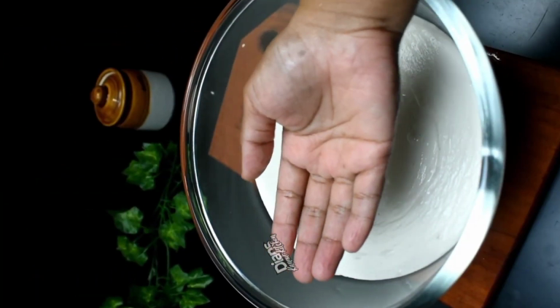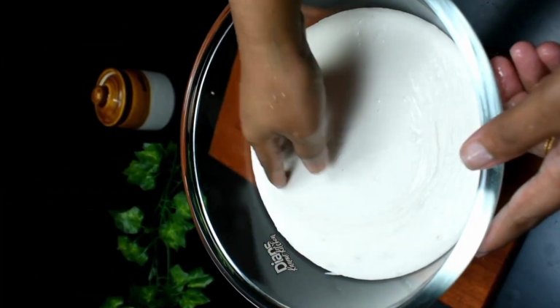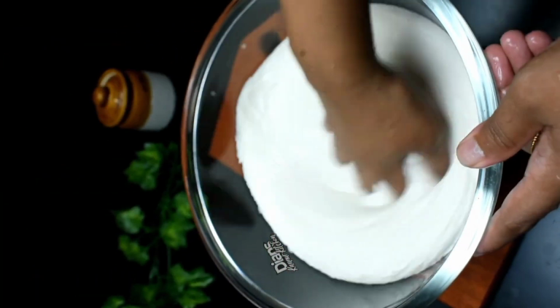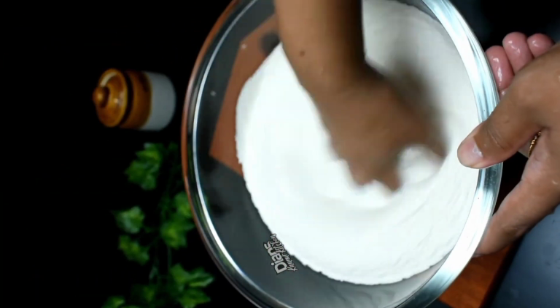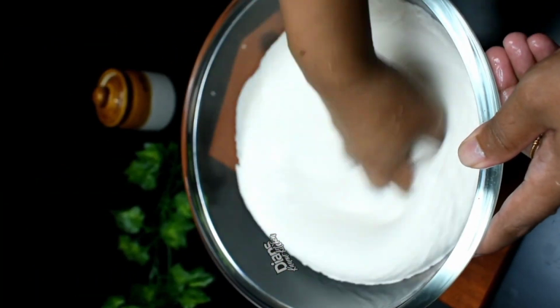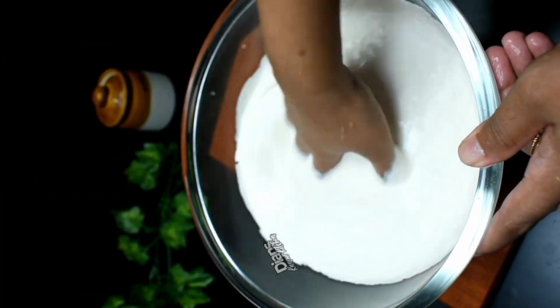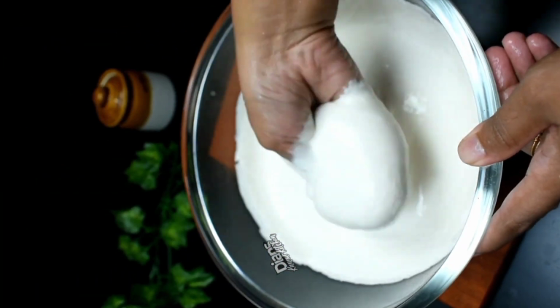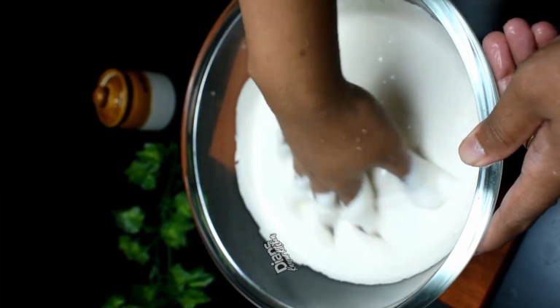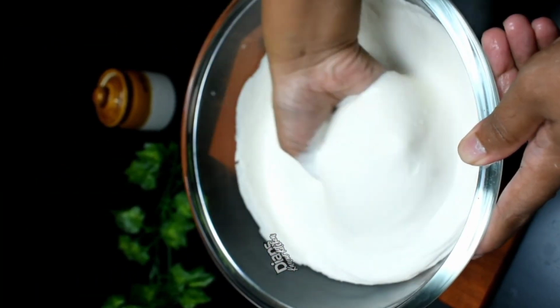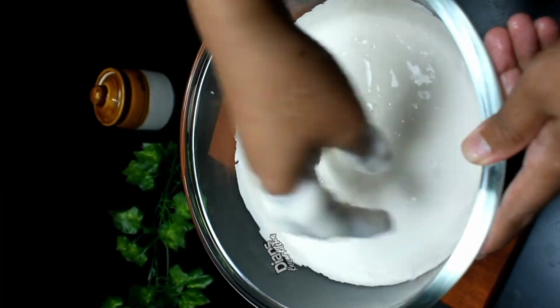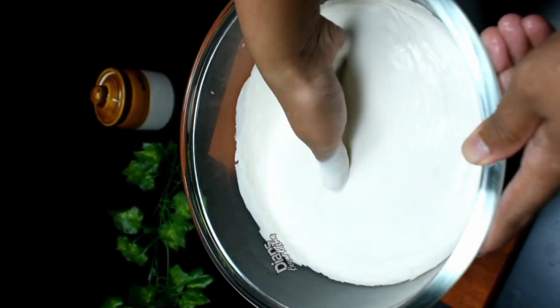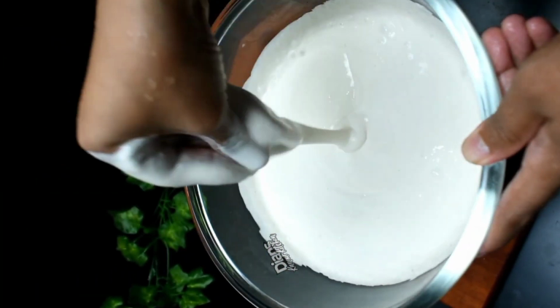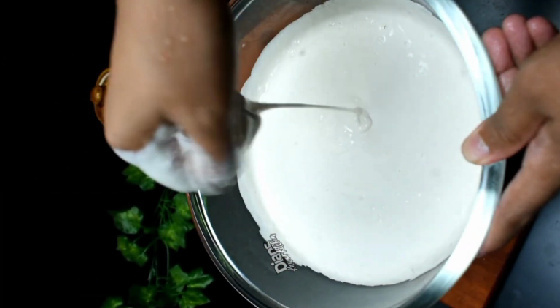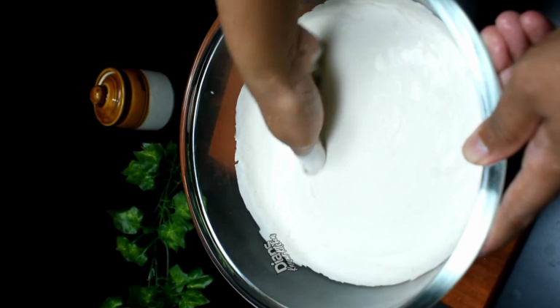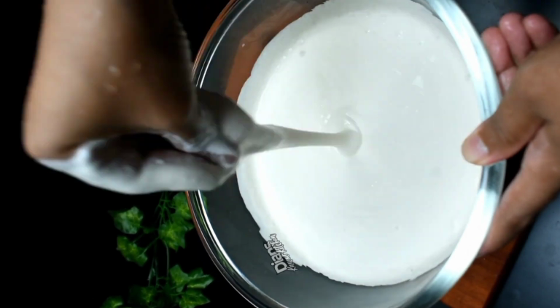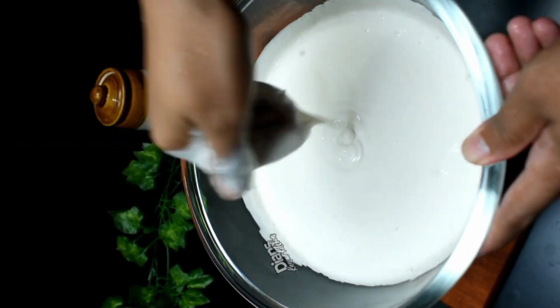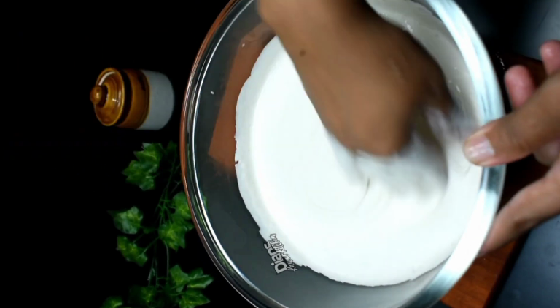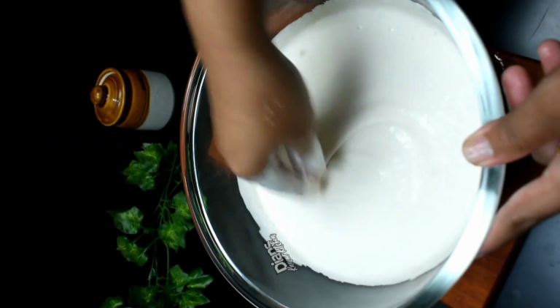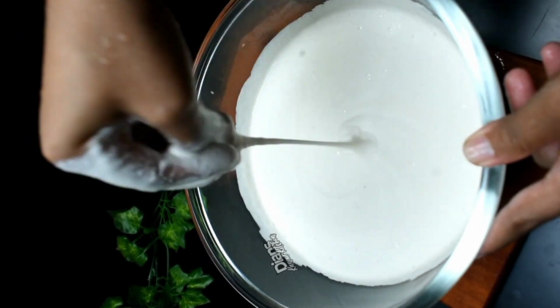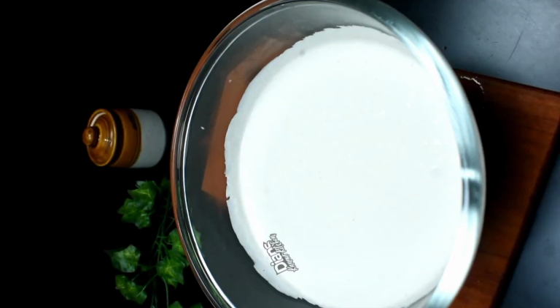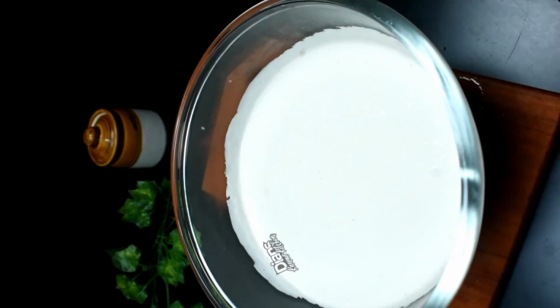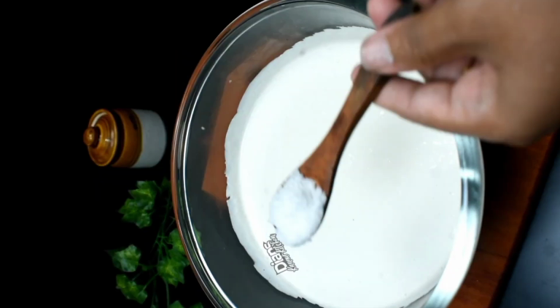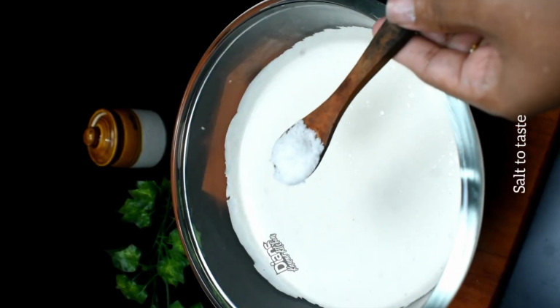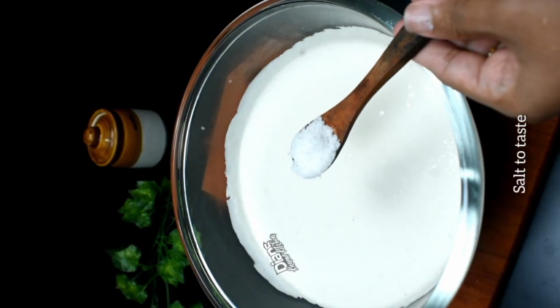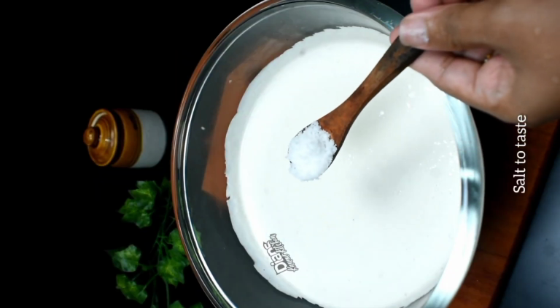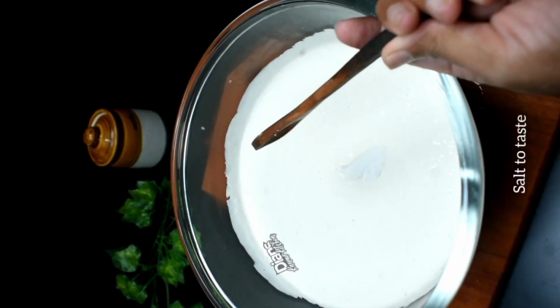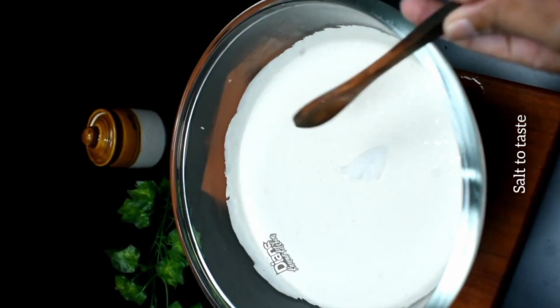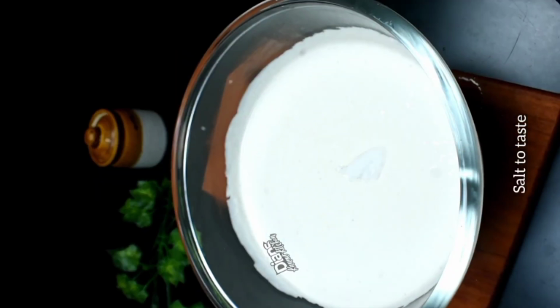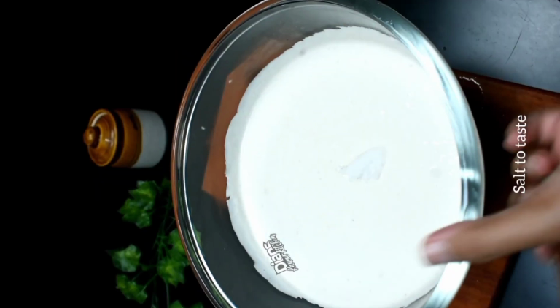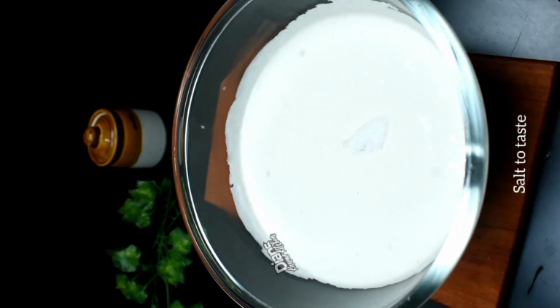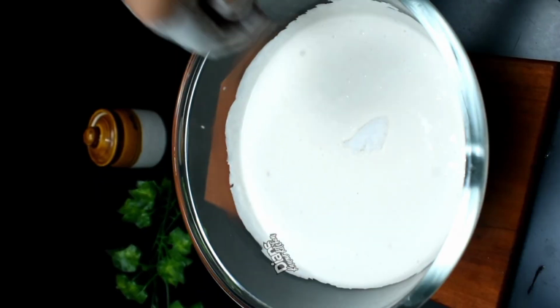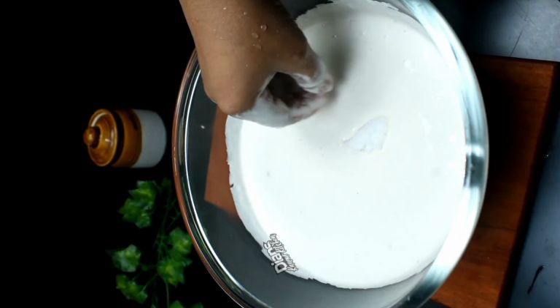We will mix it in two minutes. Then mix the air bubbles in the pan. We can mix it in the pan — we'll mix it in a bit.